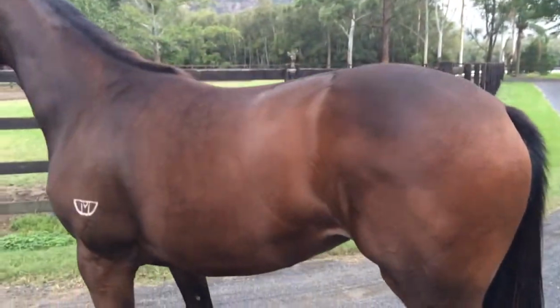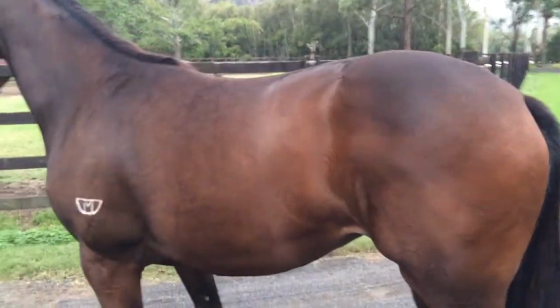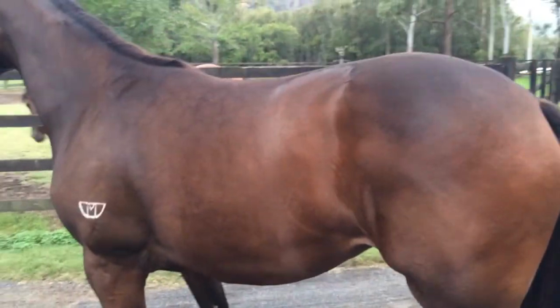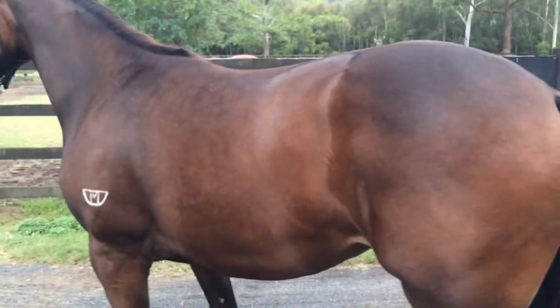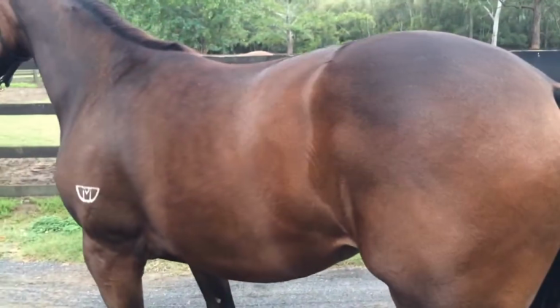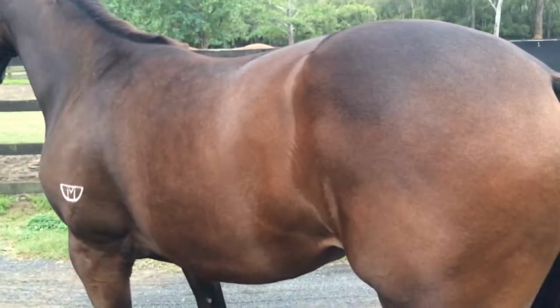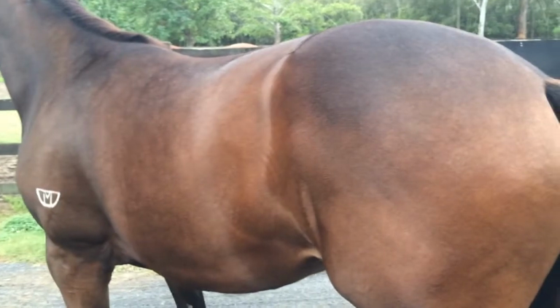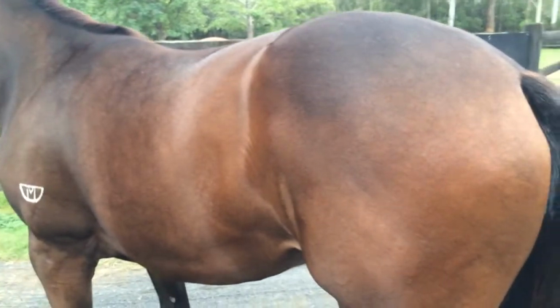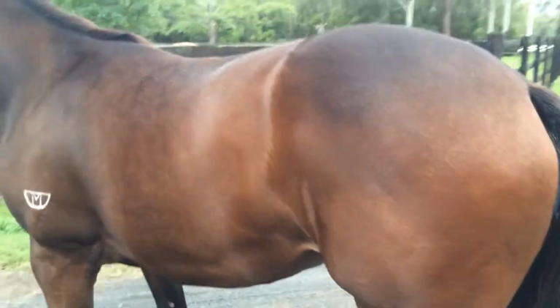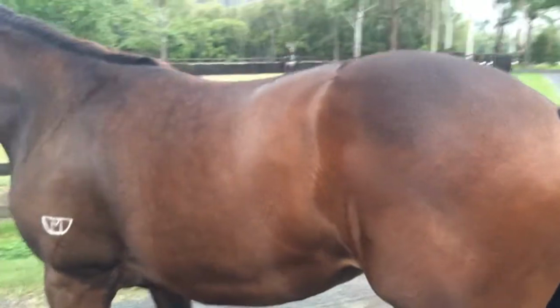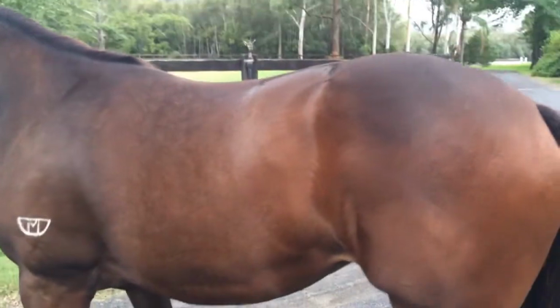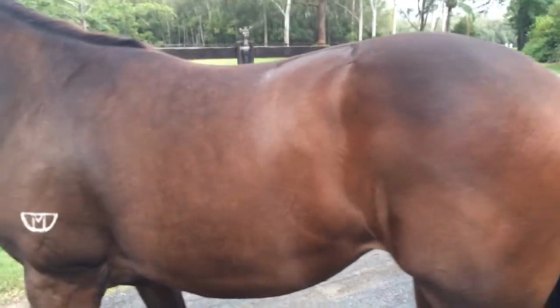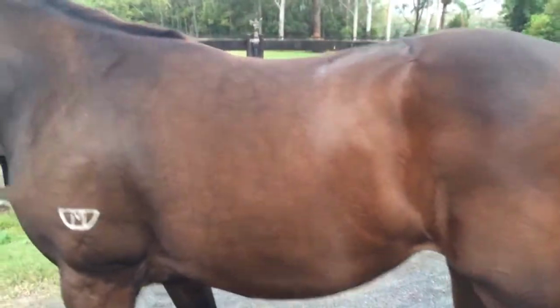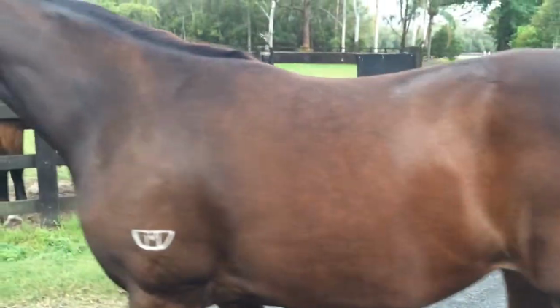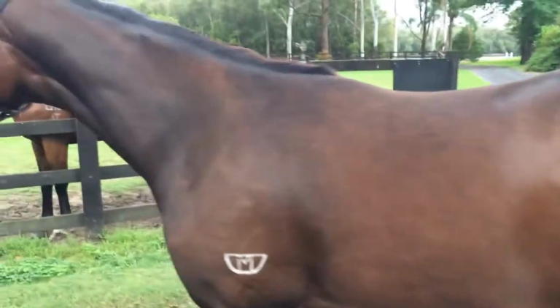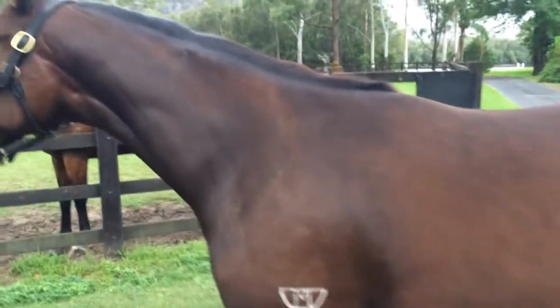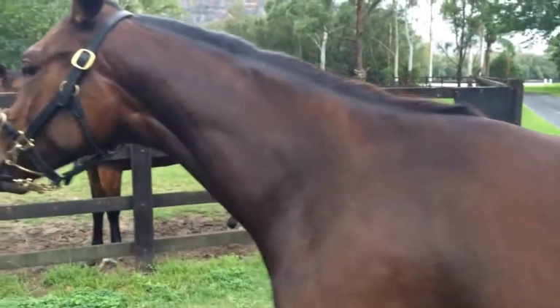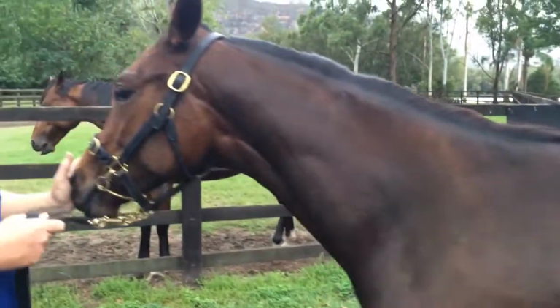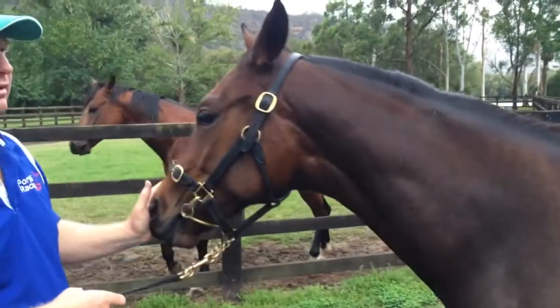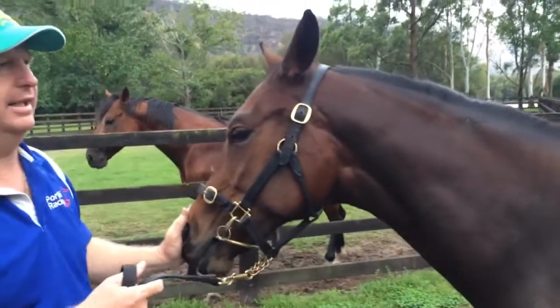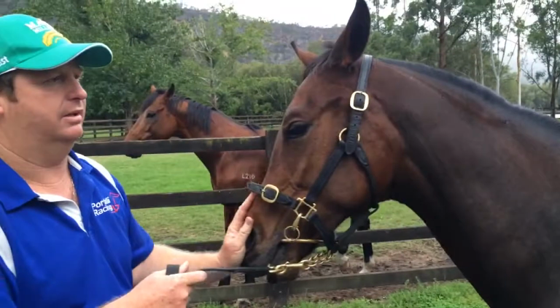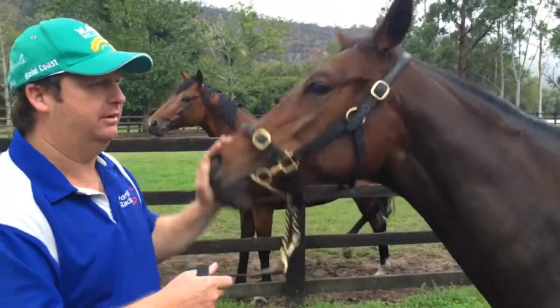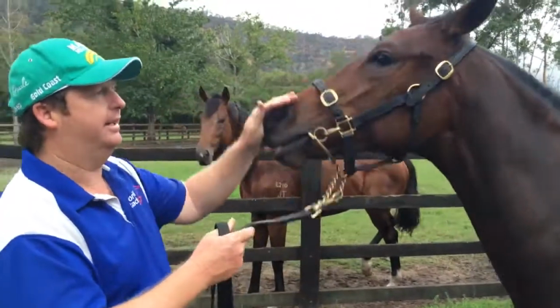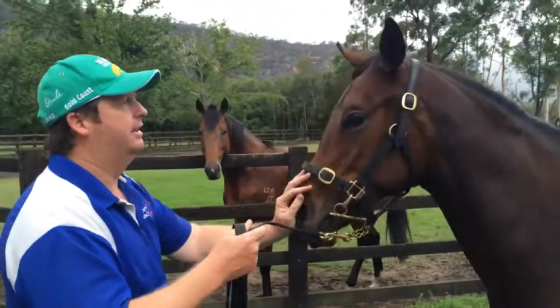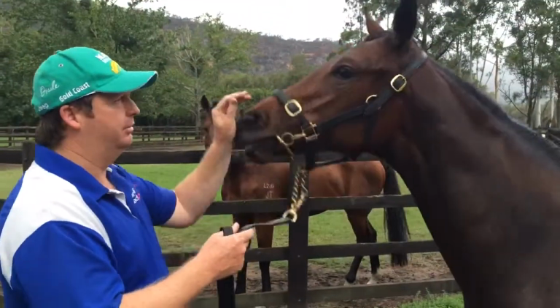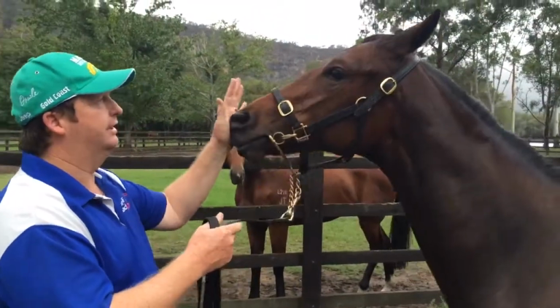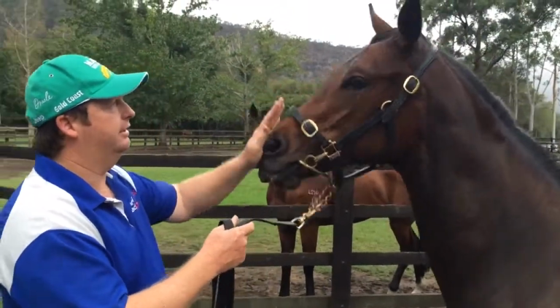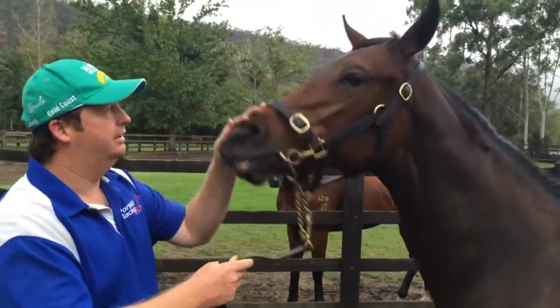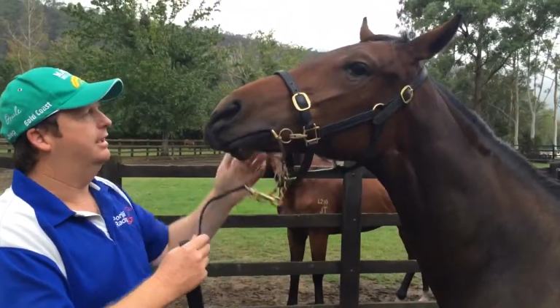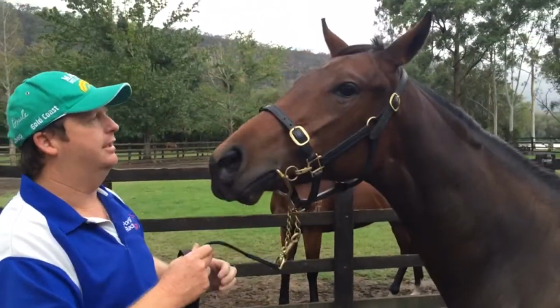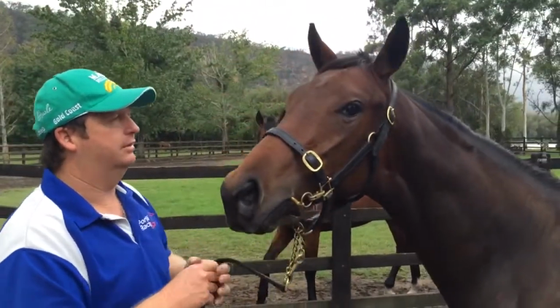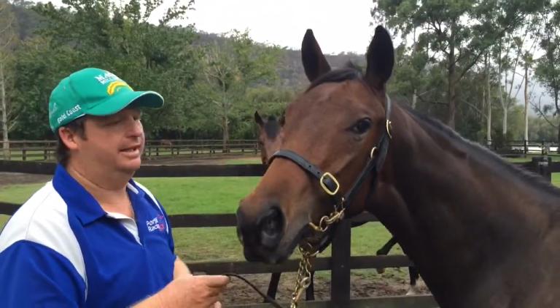As you can see by the footage of her now, she's really come on. She's strengthened up, plenty of condition on her. She's got a great quality colour about her, a beautiful head on her, and a good attitude.